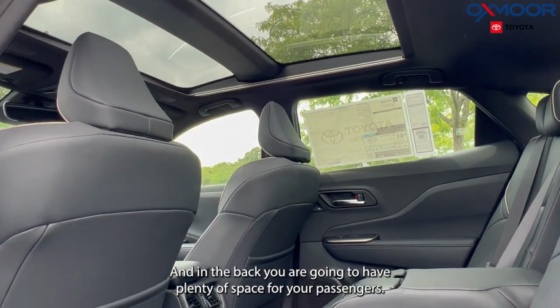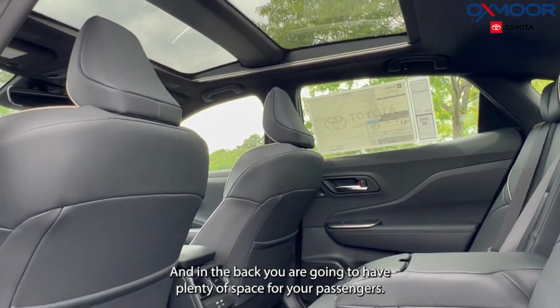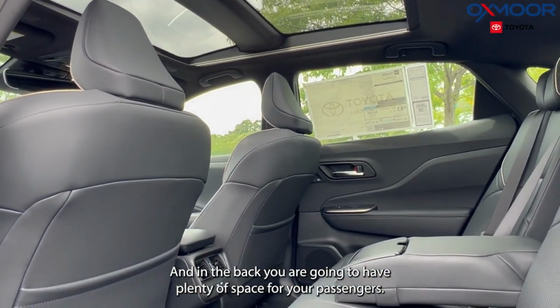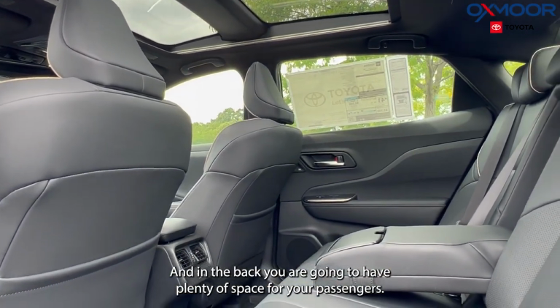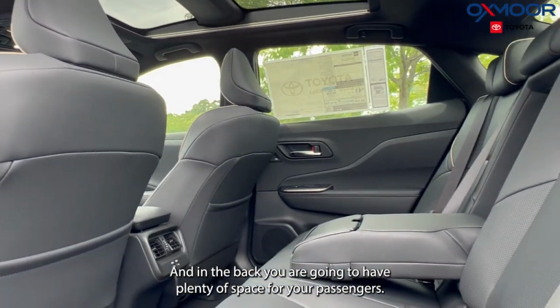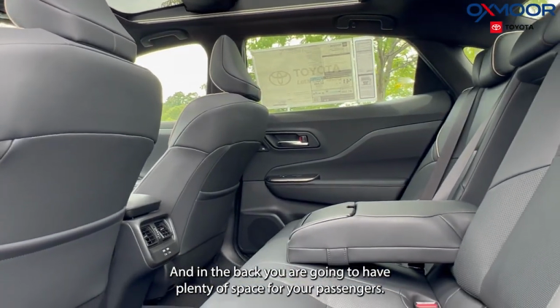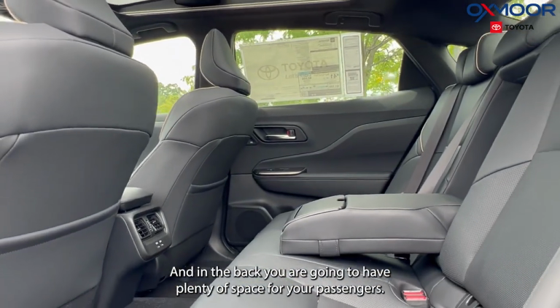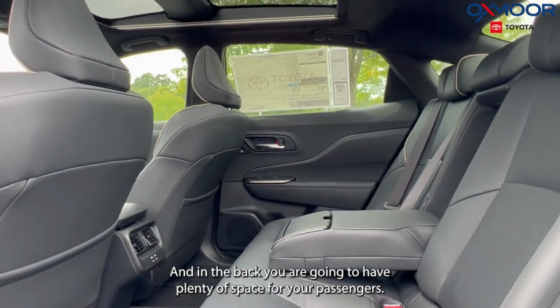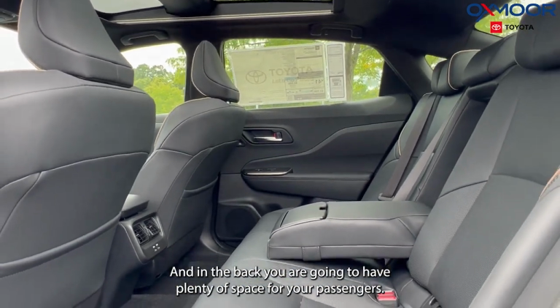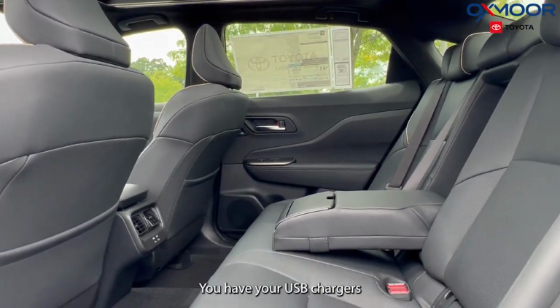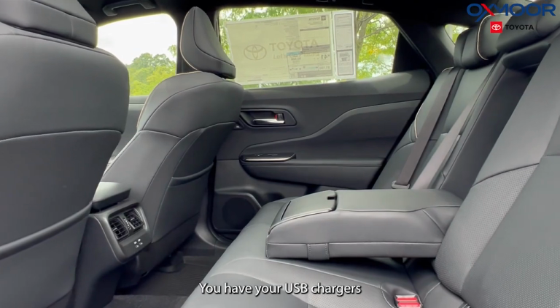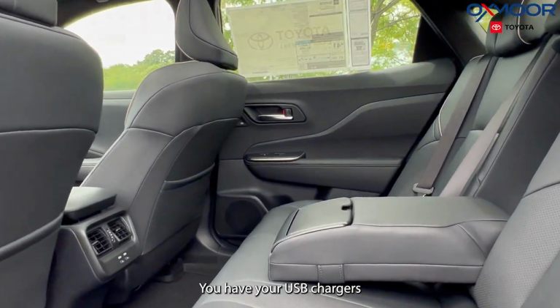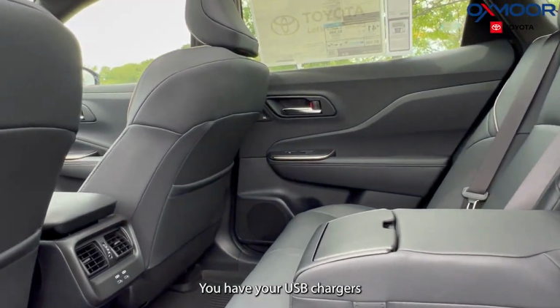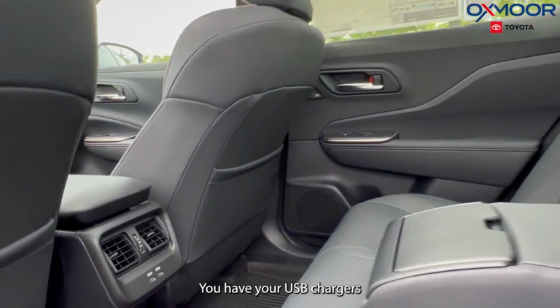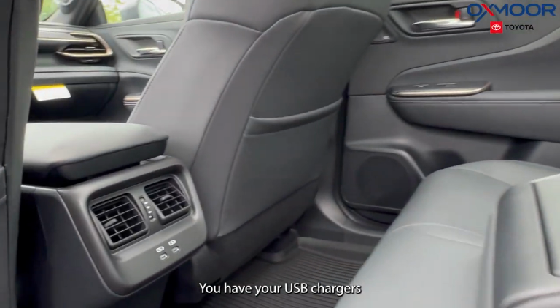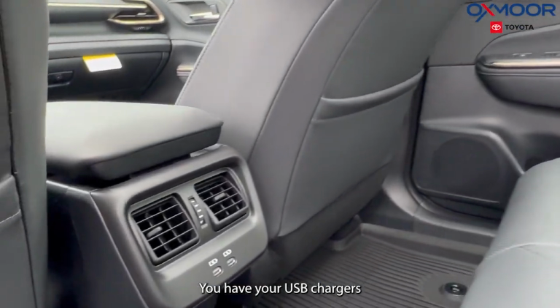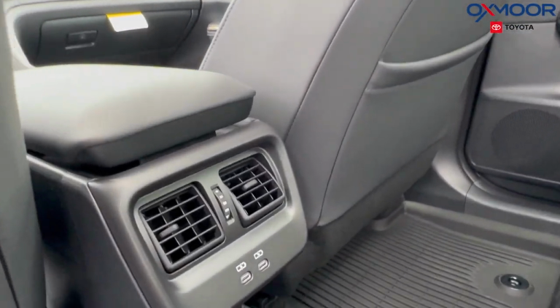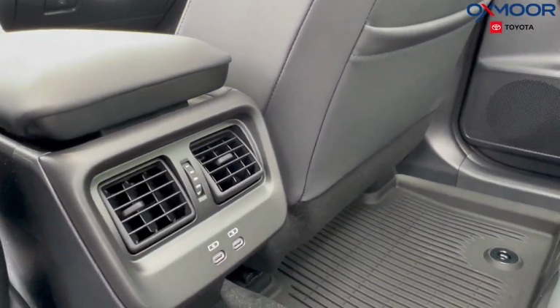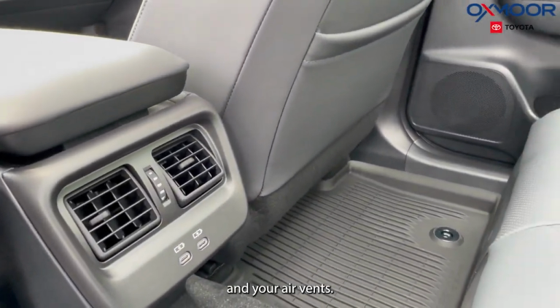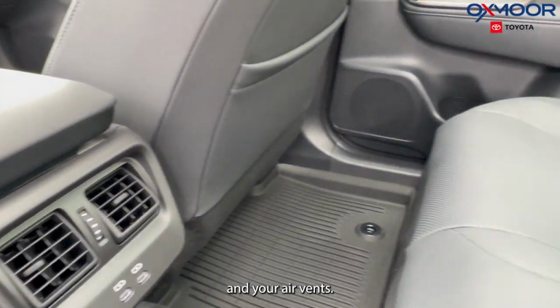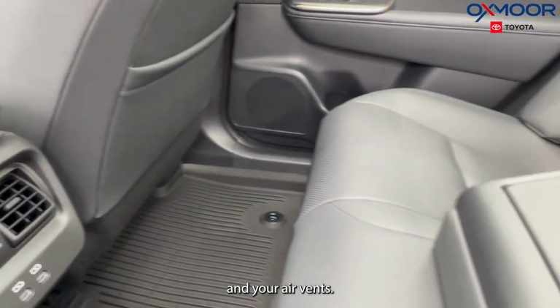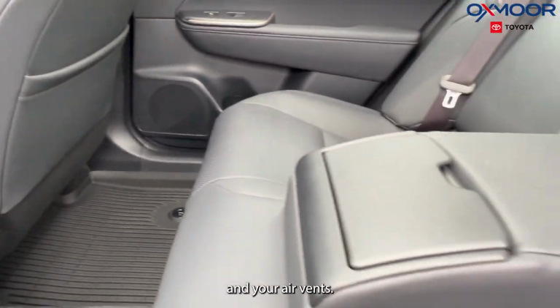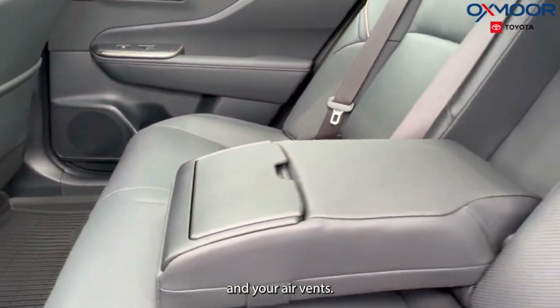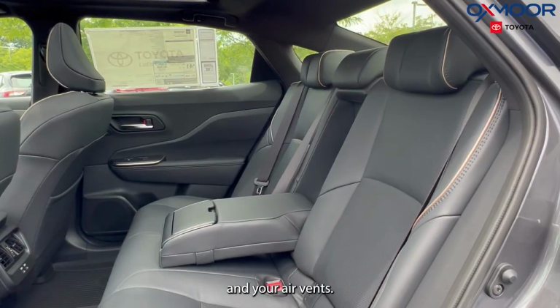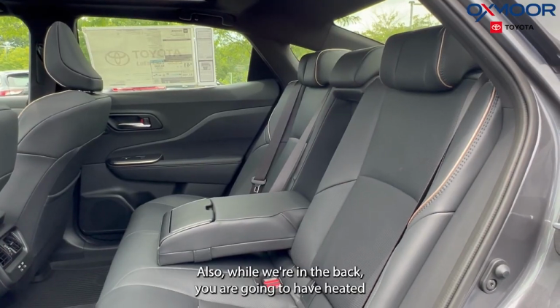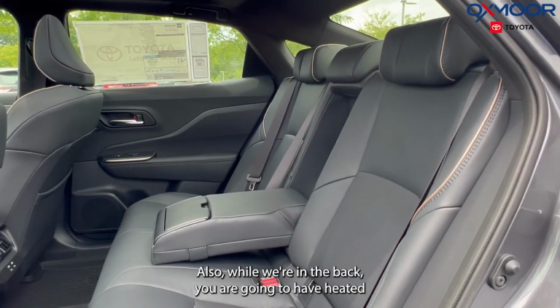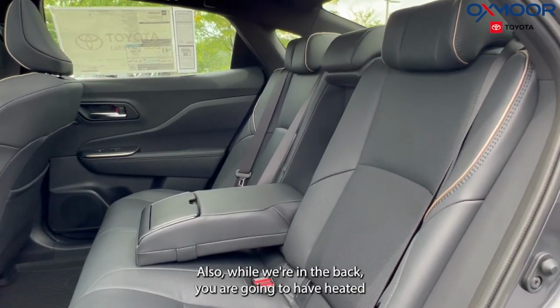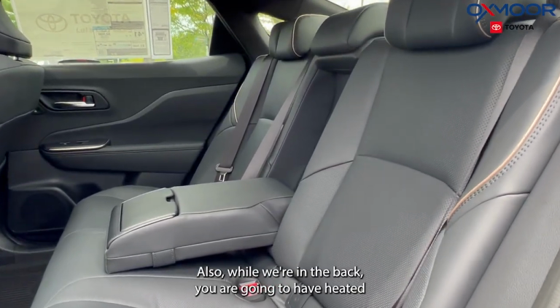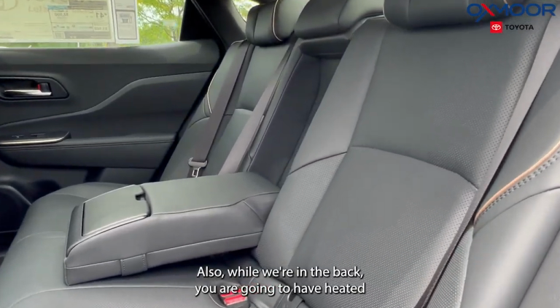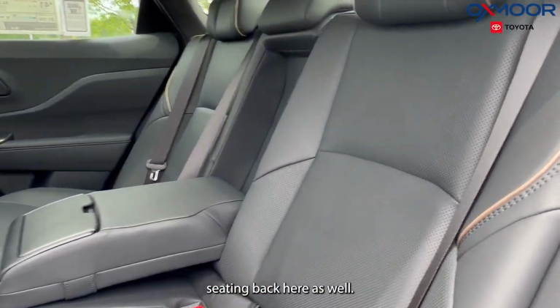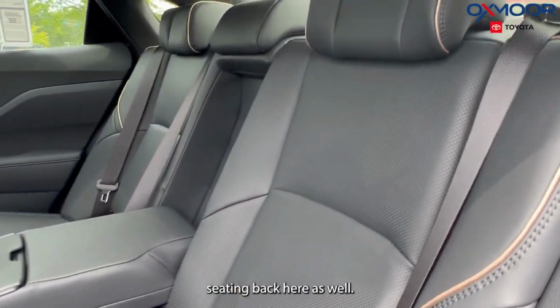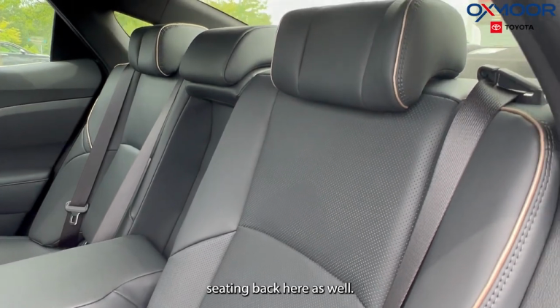In the back, you are going to have plenty of space for your passengers. You have your USB chargers and your air vents. Also while we're in the back, you are going to have heated seating back here as well.